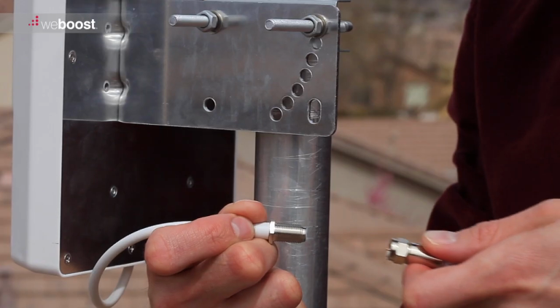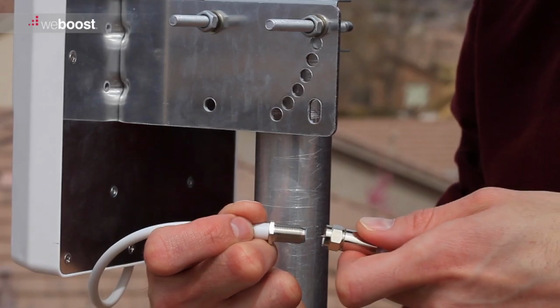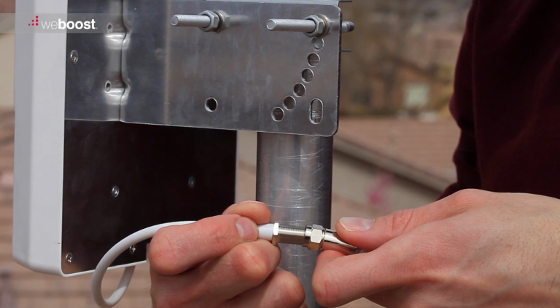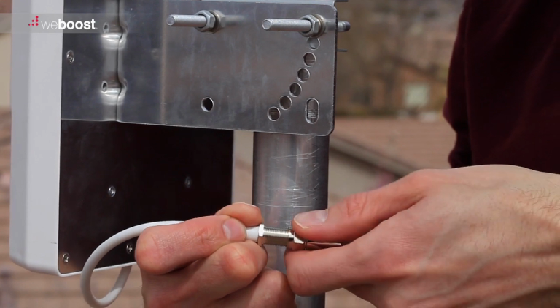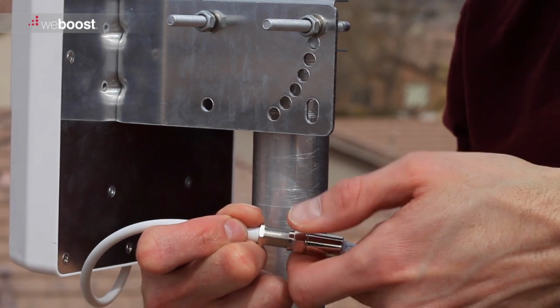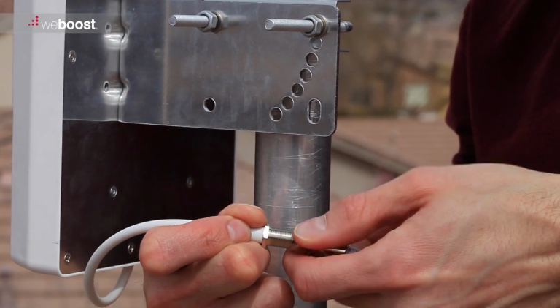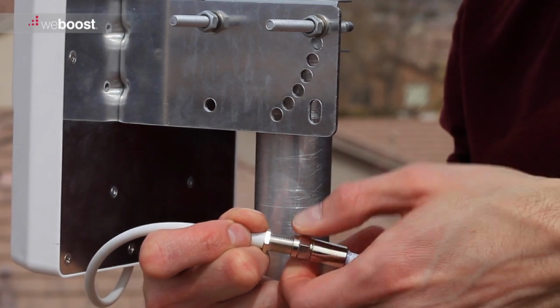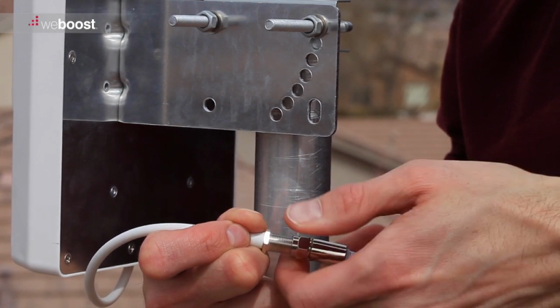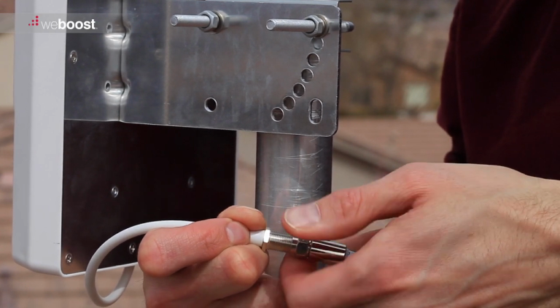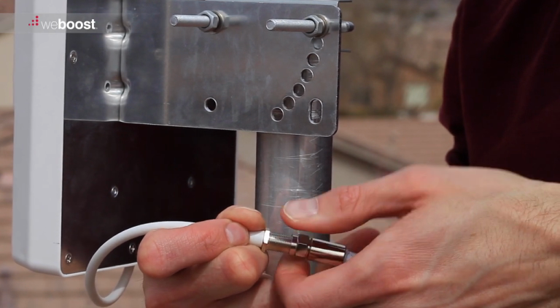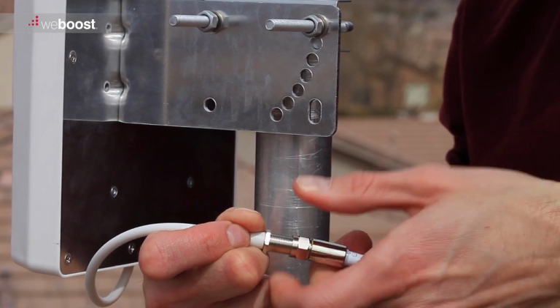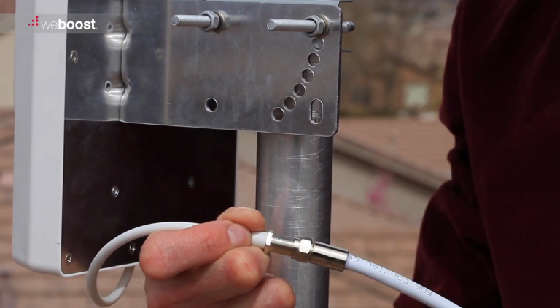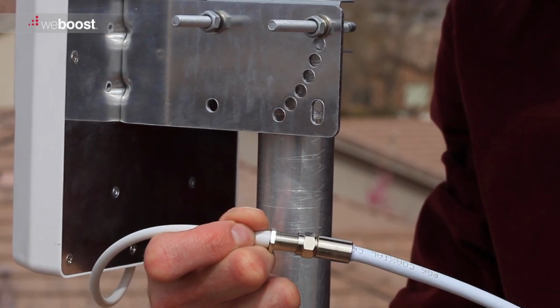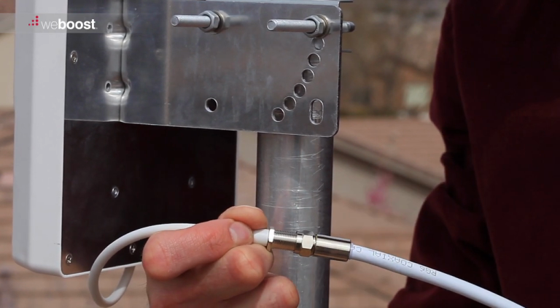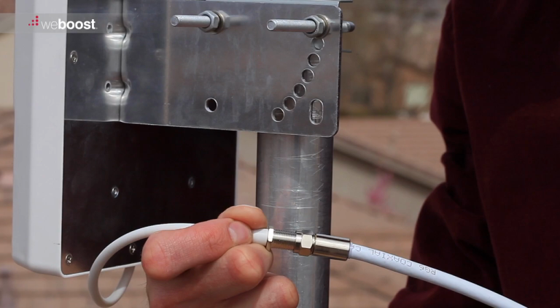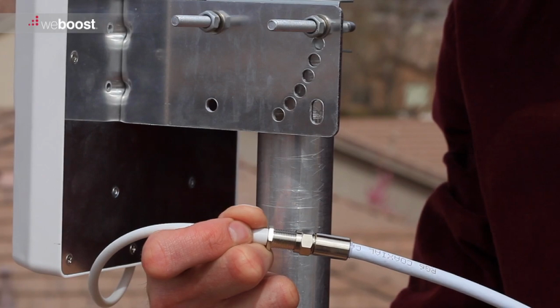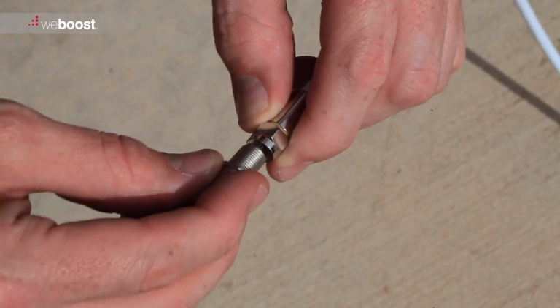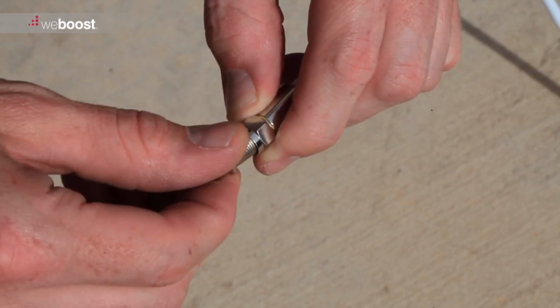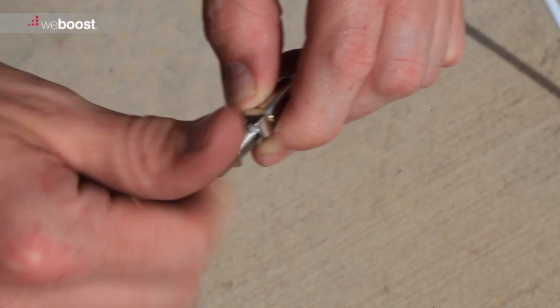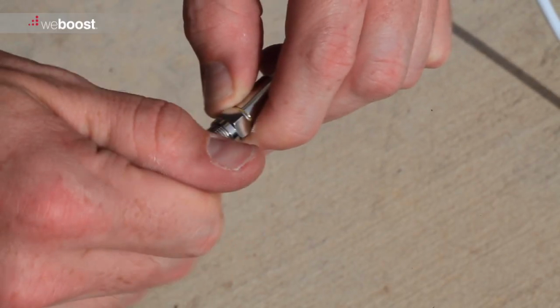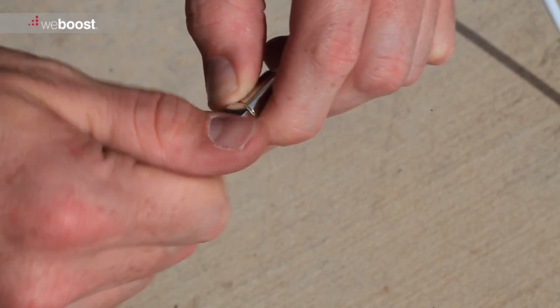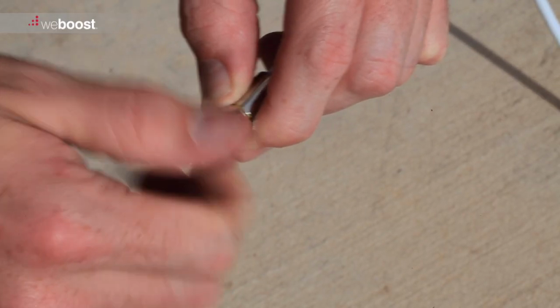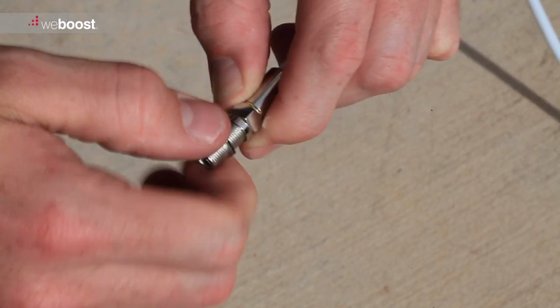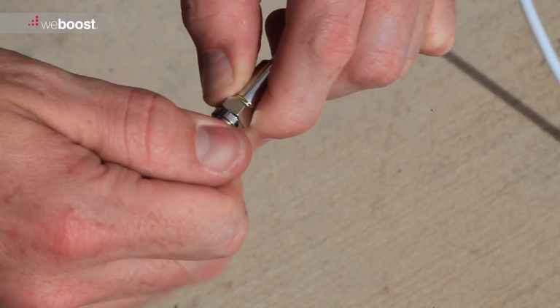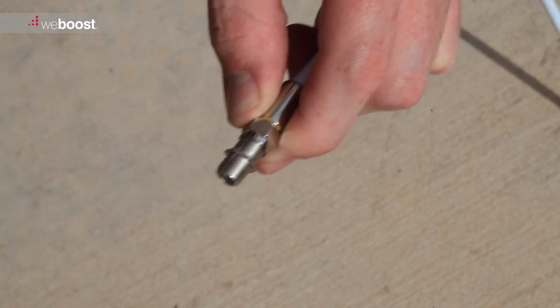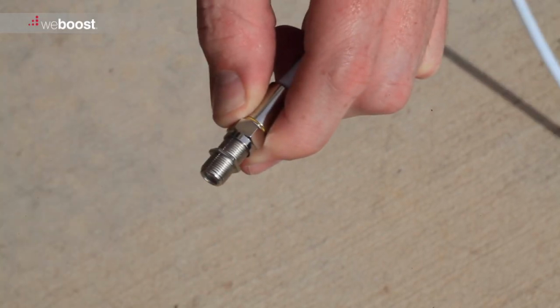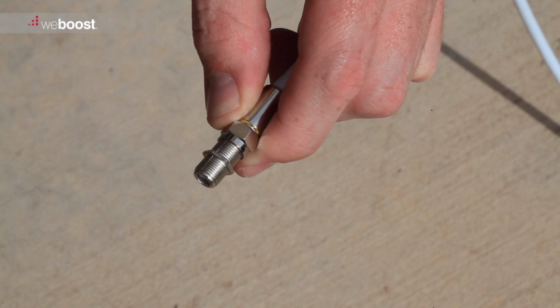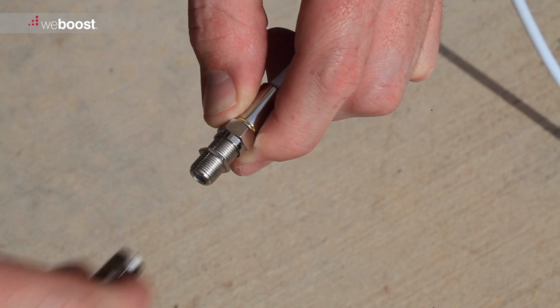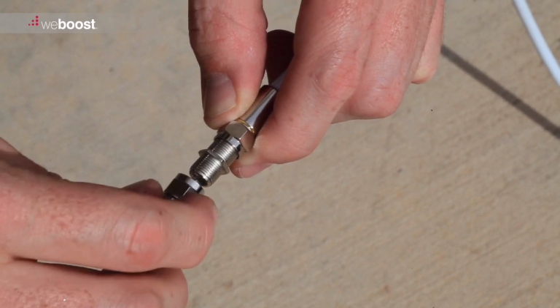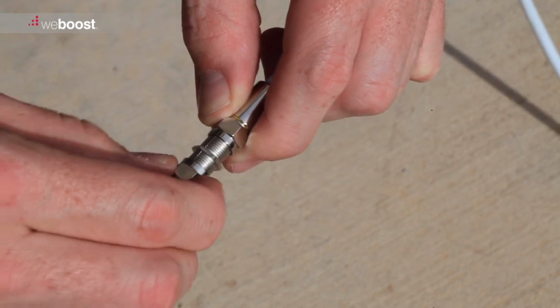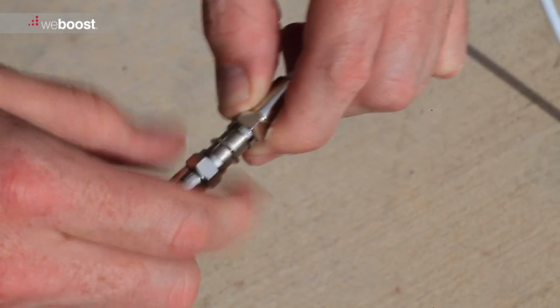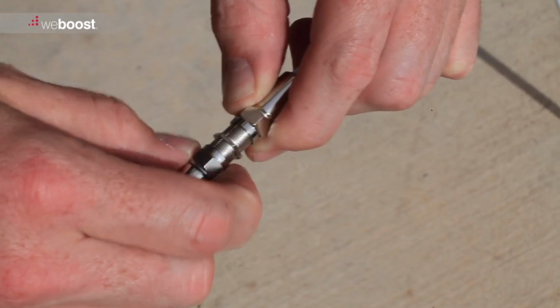Connect the antenna to a length of cable, then run the cable from the antenna to the location where you'll be mounting the signal booster. If the run is too long for a single length of cable, an additional length can be connected using the supplied barrel connector.